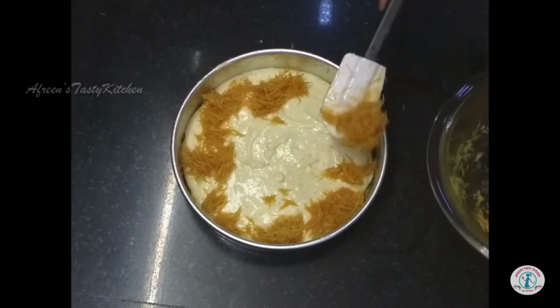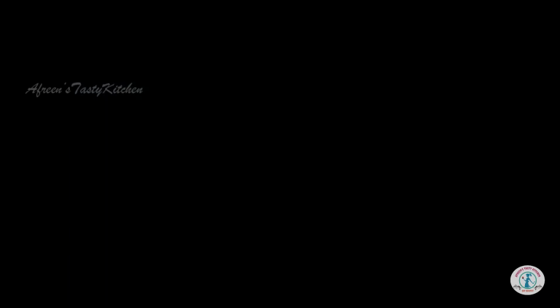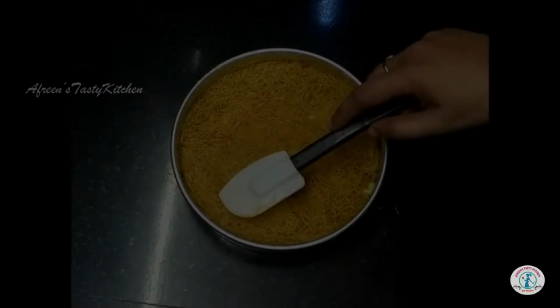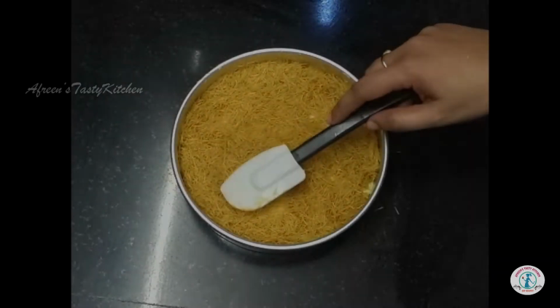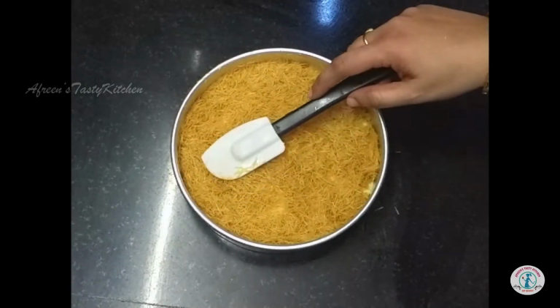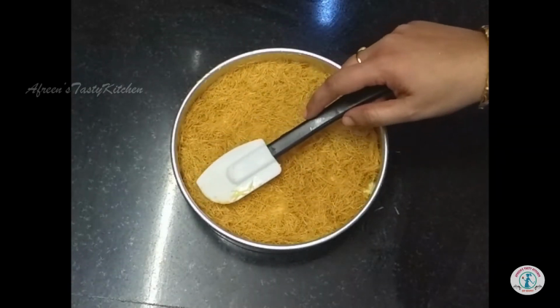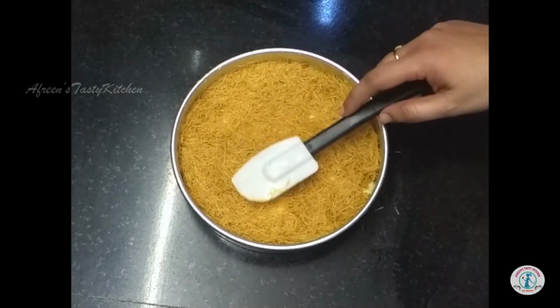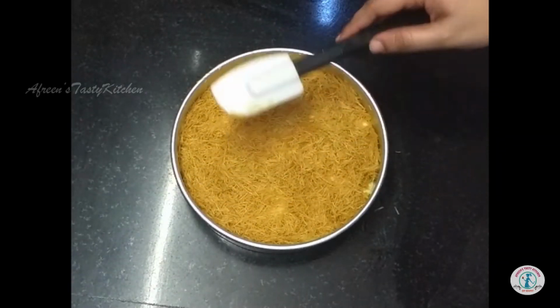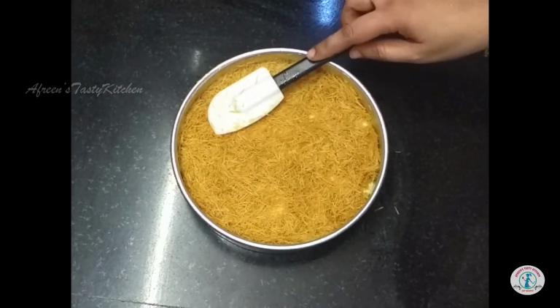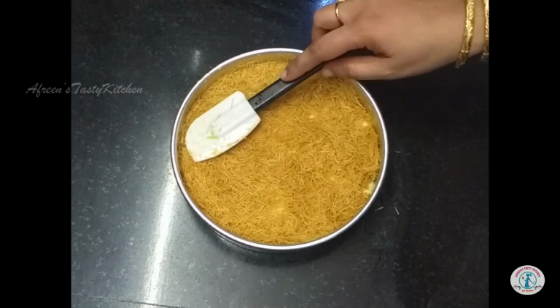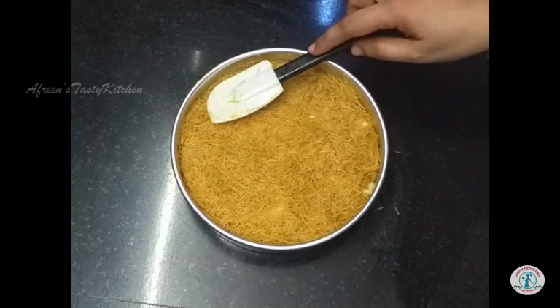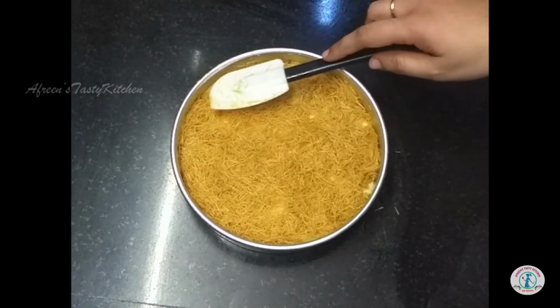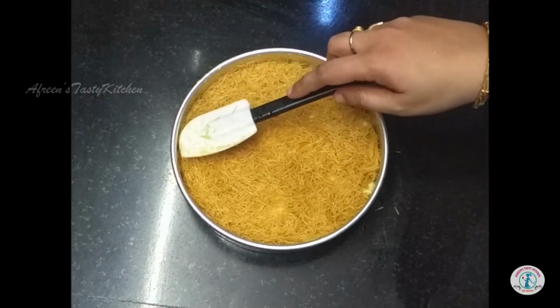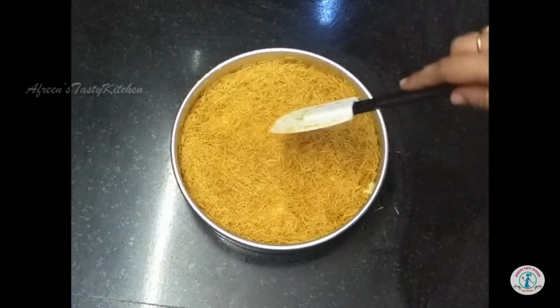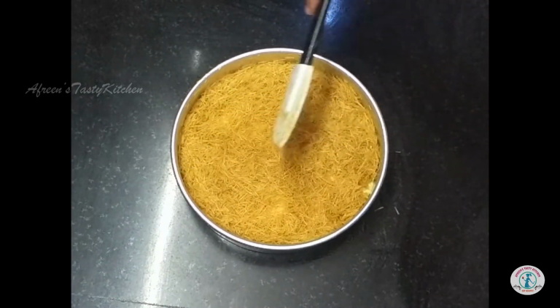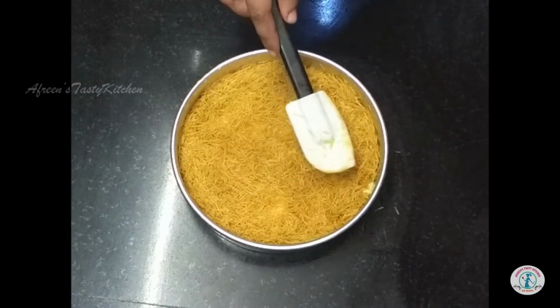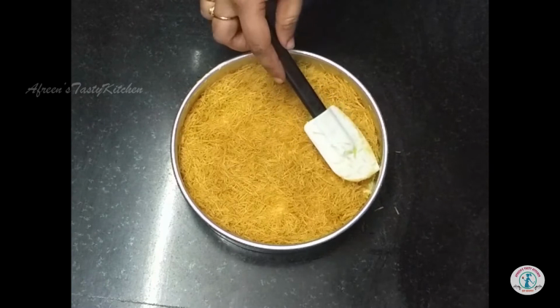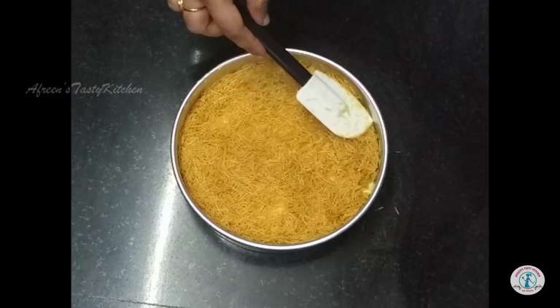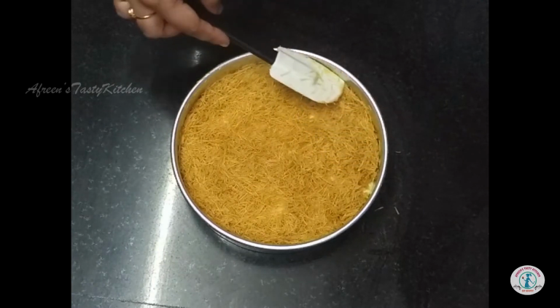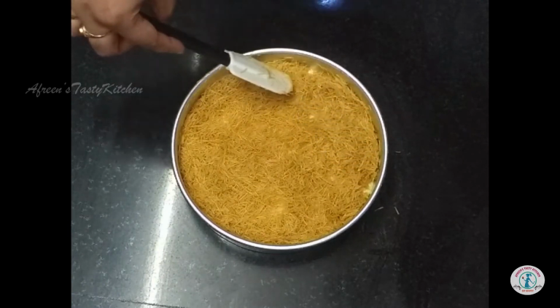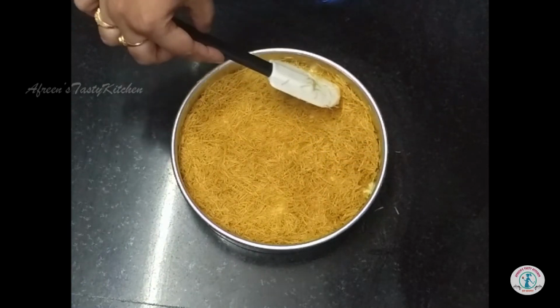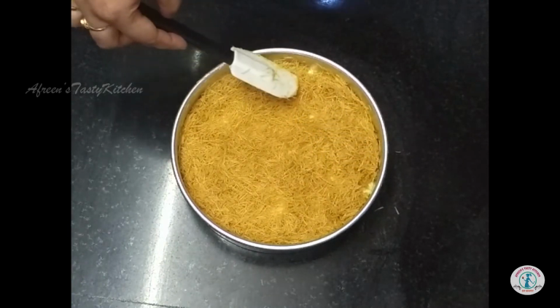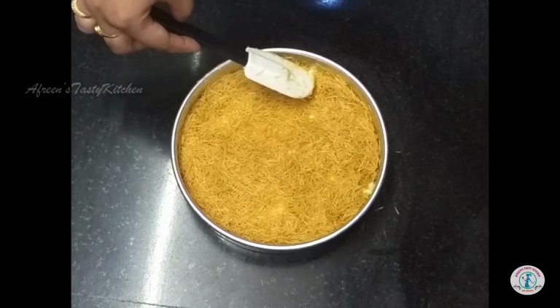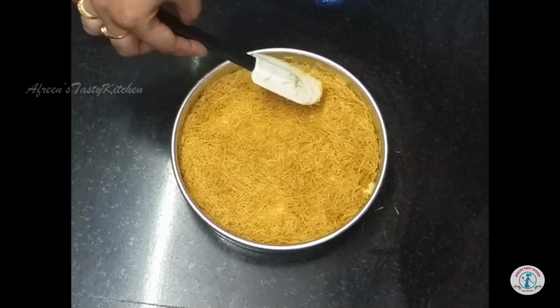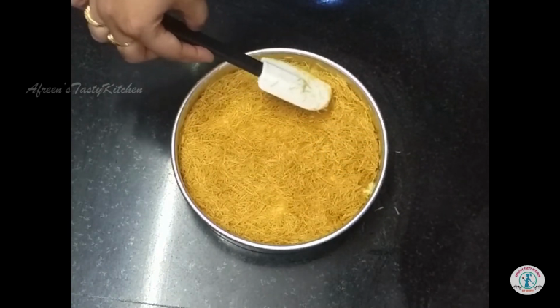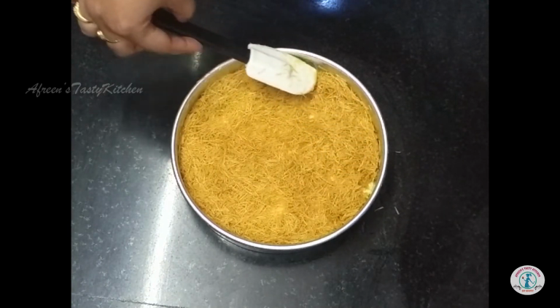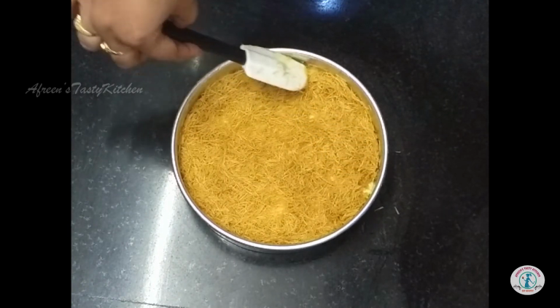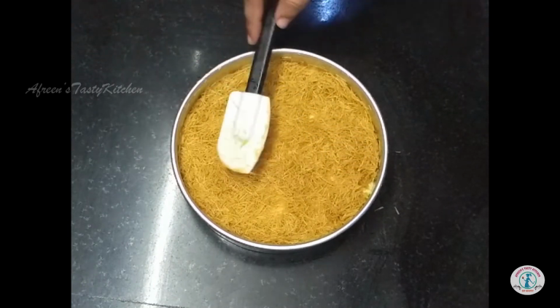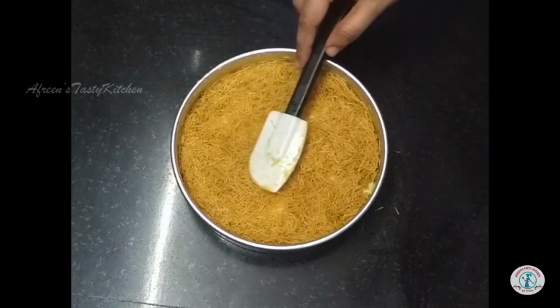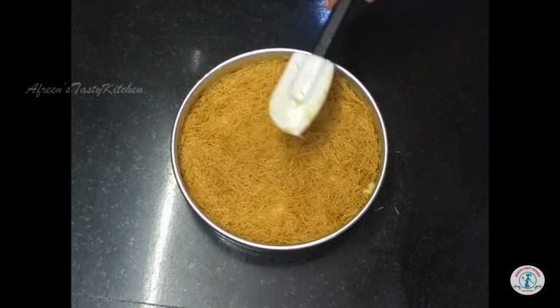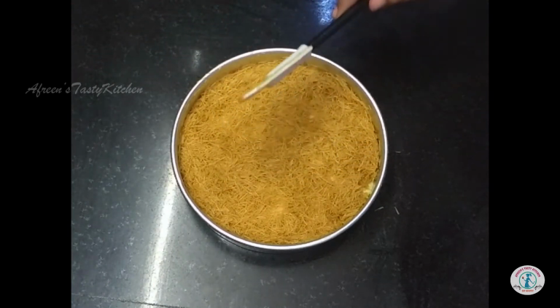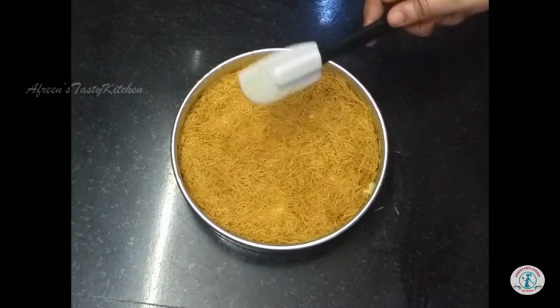Place this Arabic kunafa in the preheated oven and bake for about 30 to 35 minutes until the top layer turns brown.